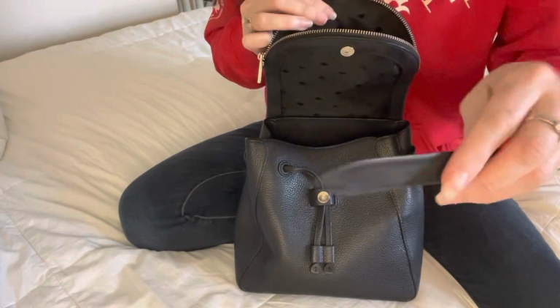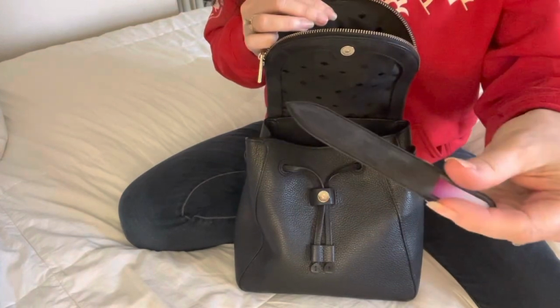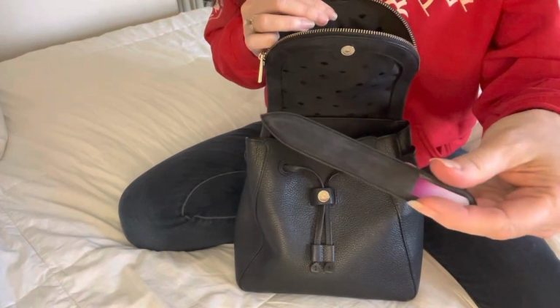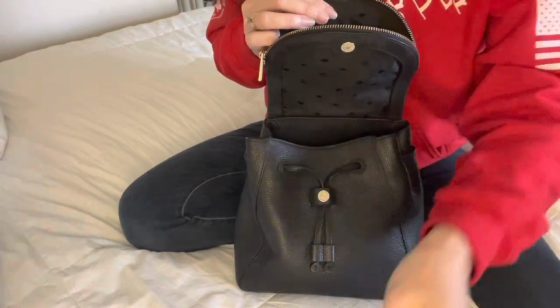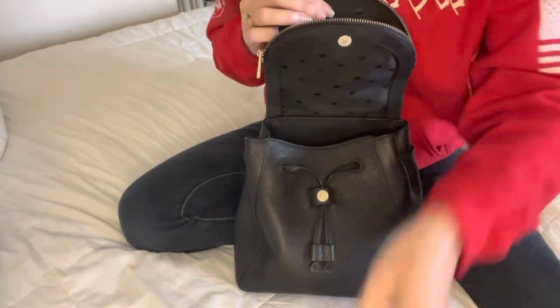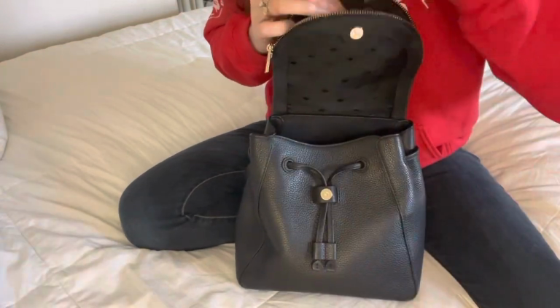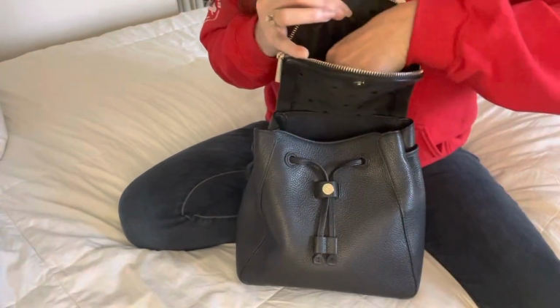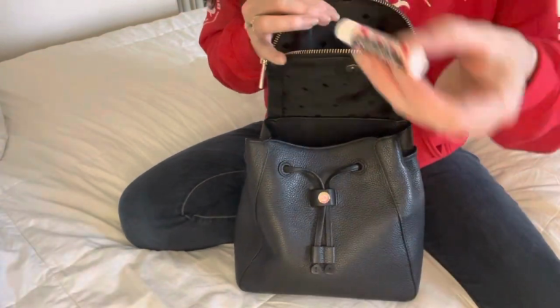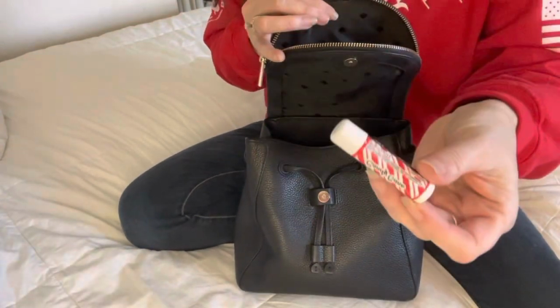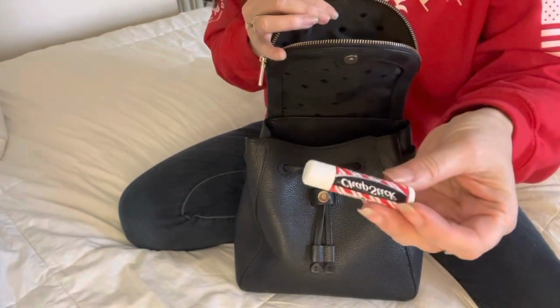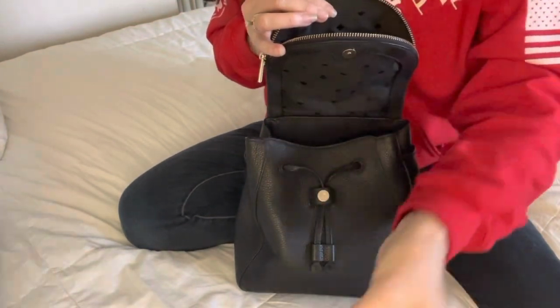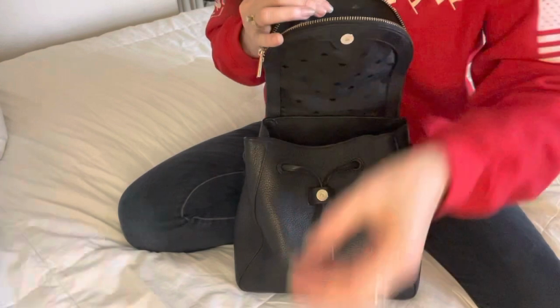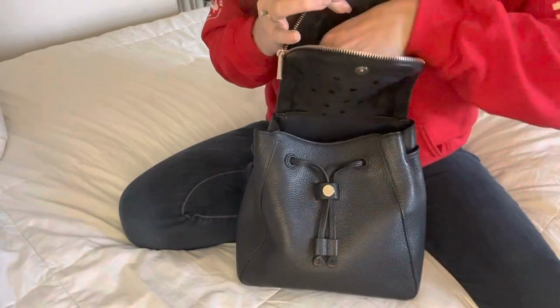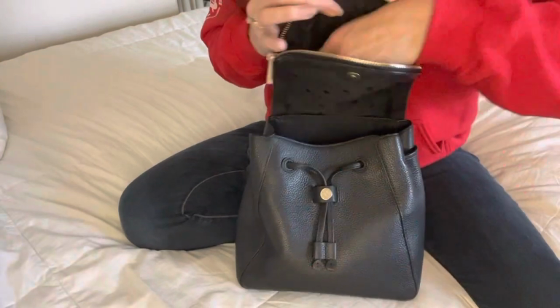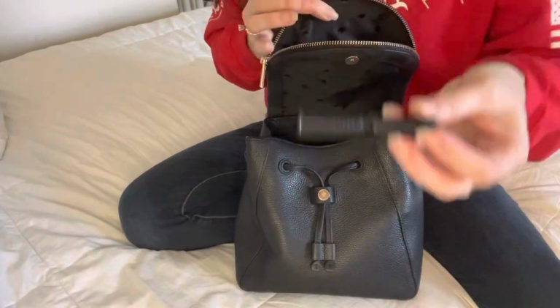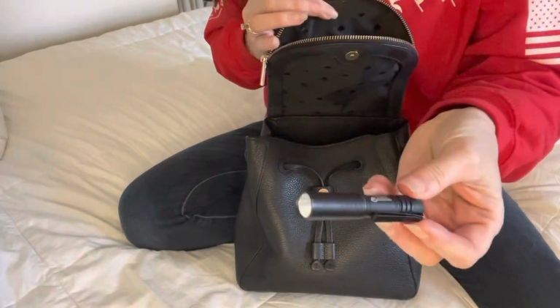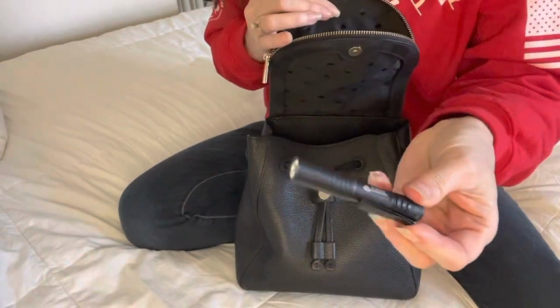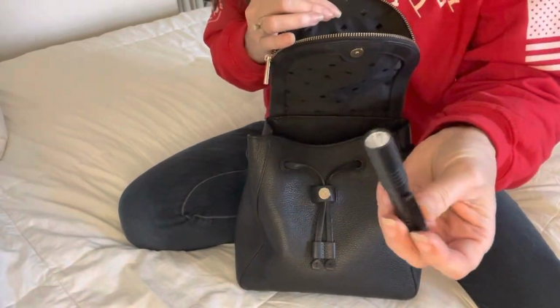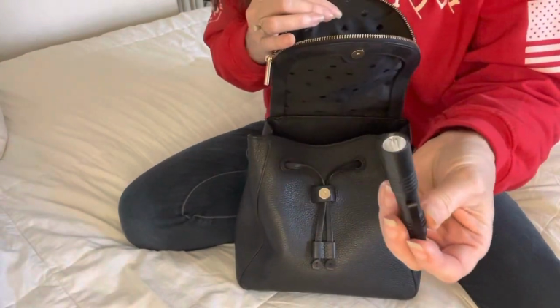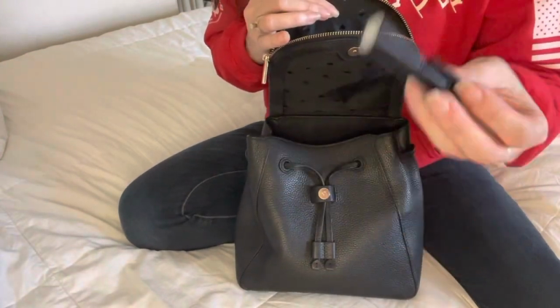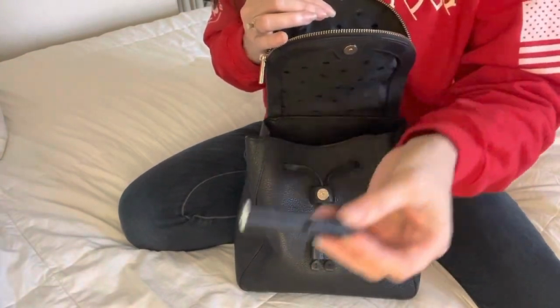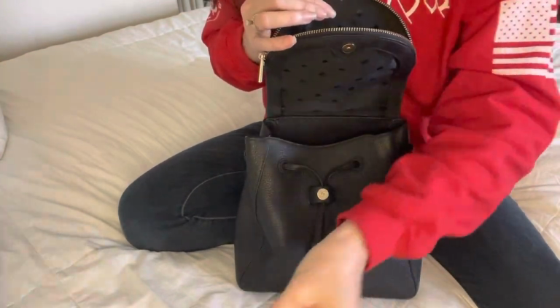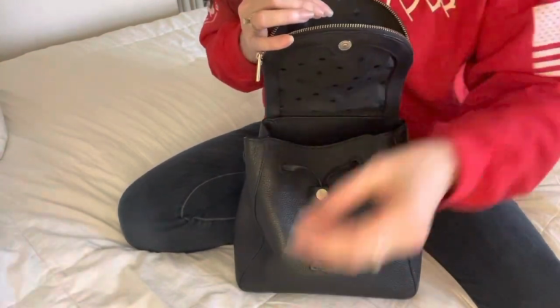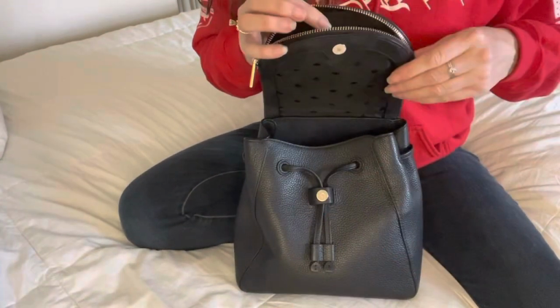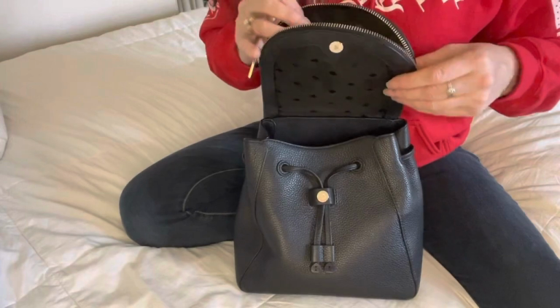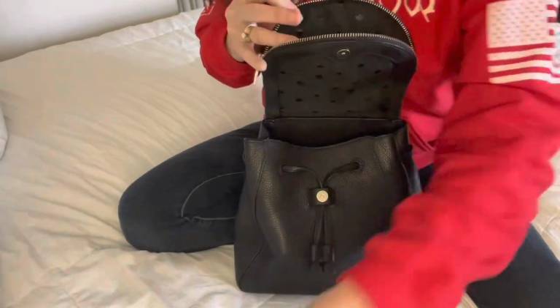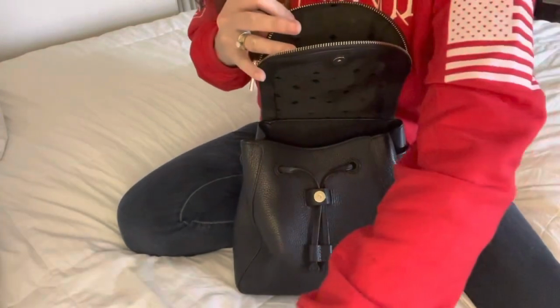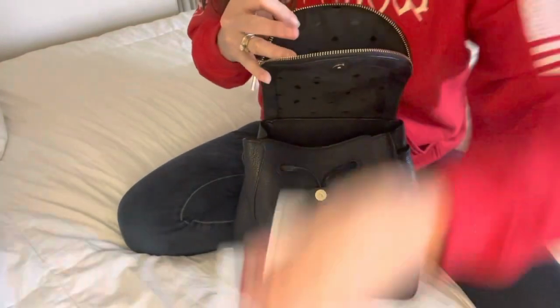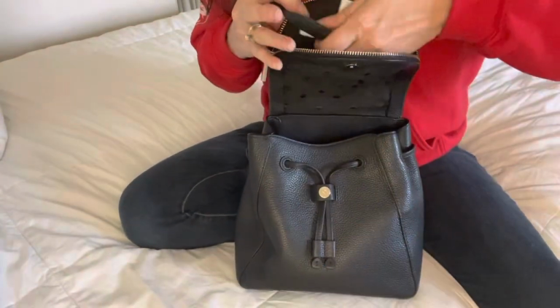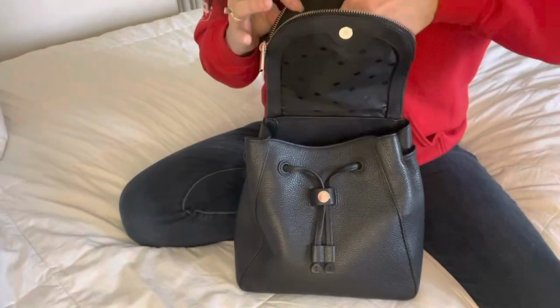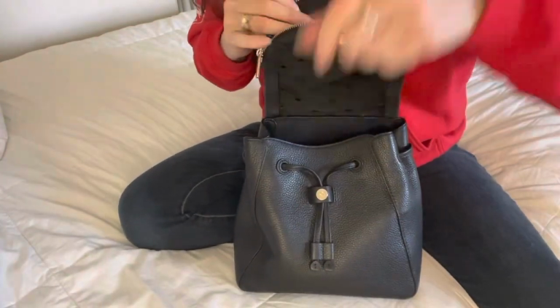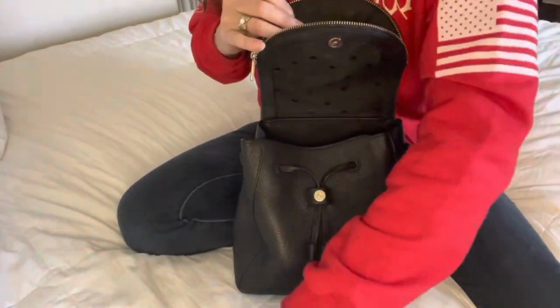Also in the top portion I have my nail file, of course my chapstick, and the flashlight. That's what I have in the very top portion of this part.